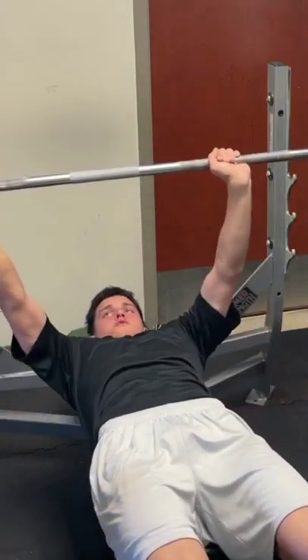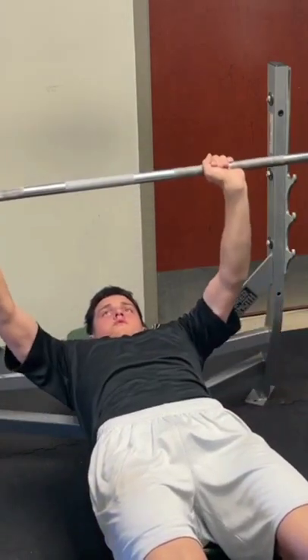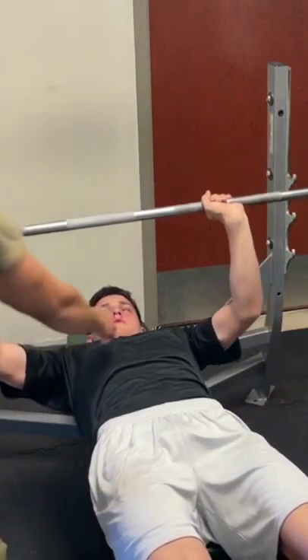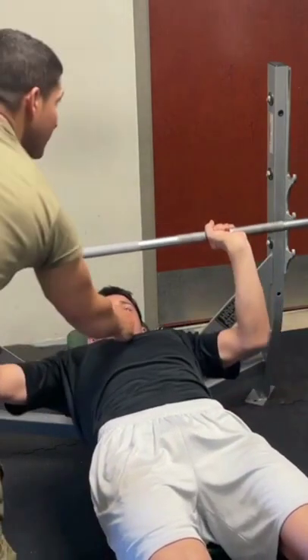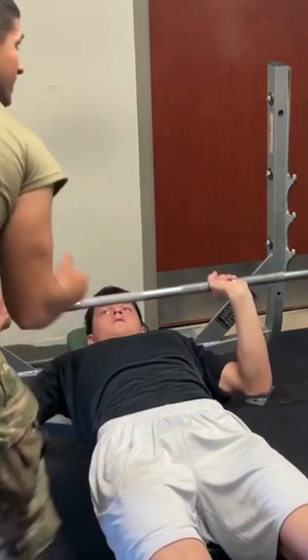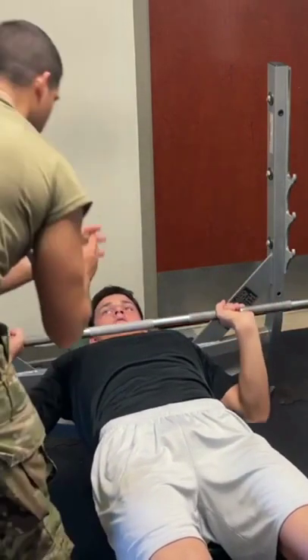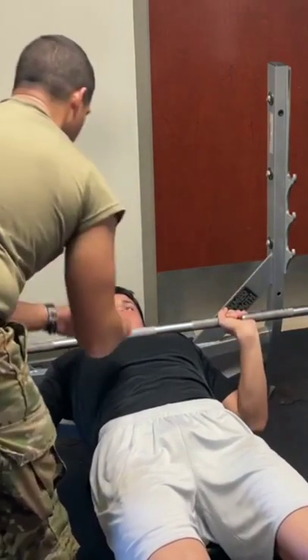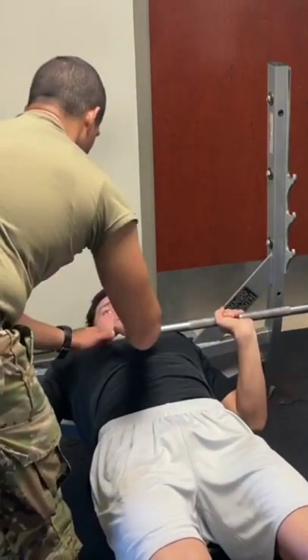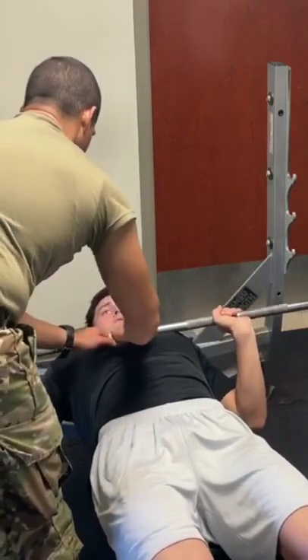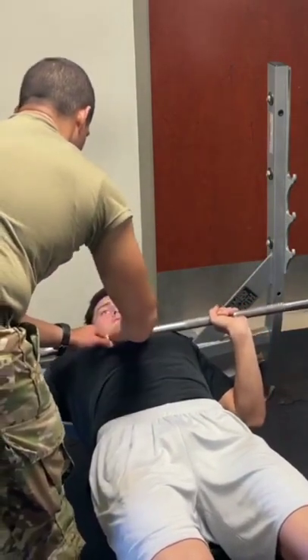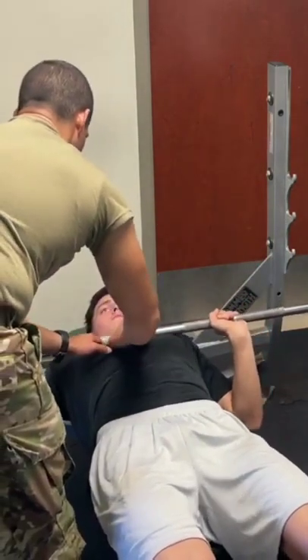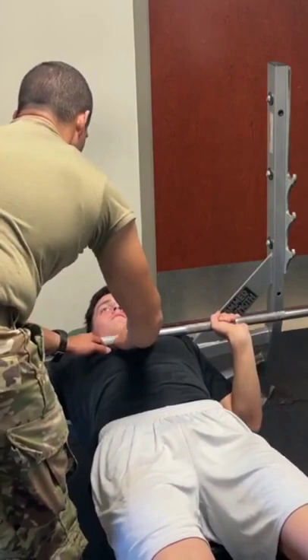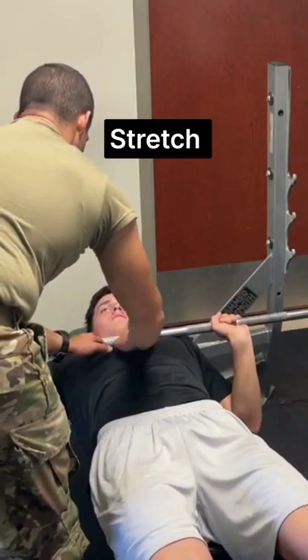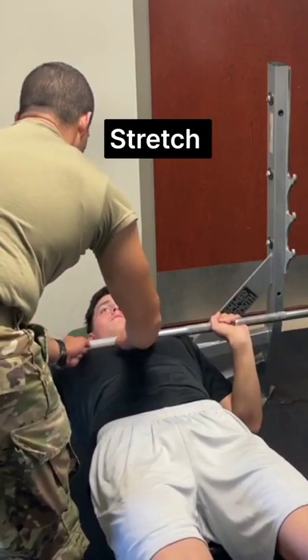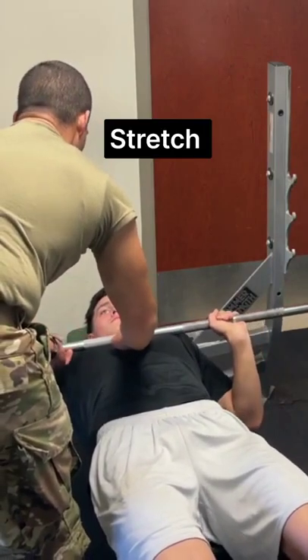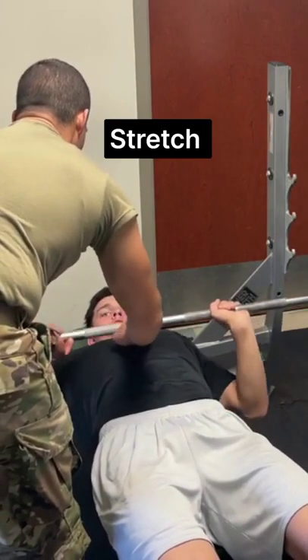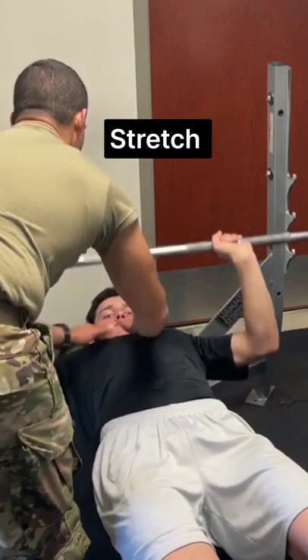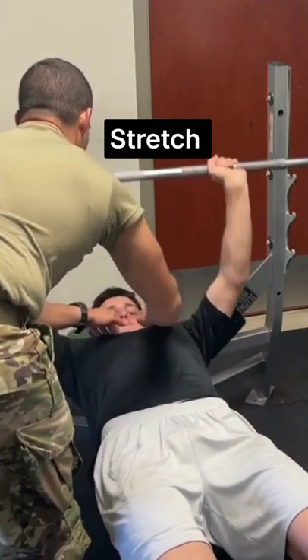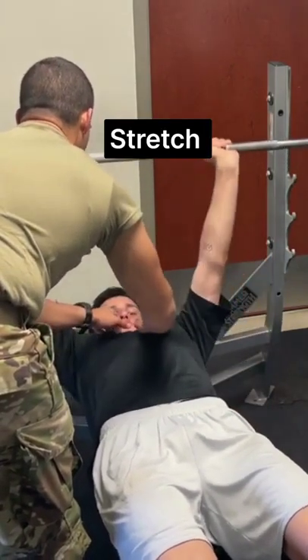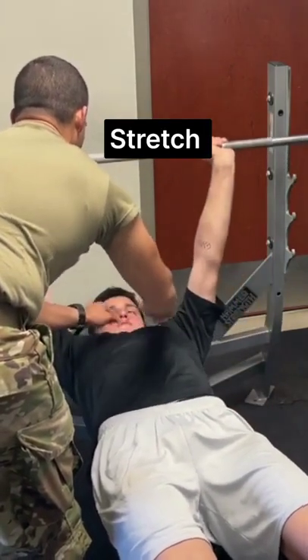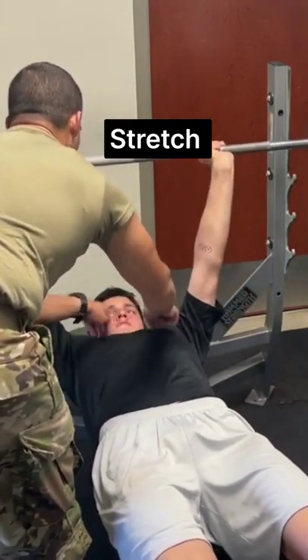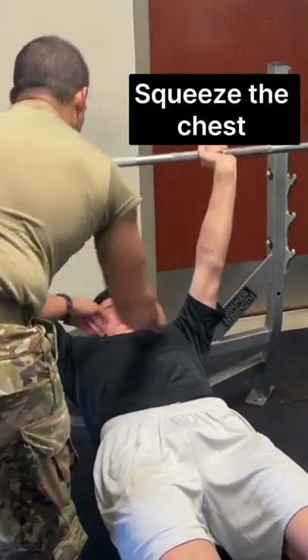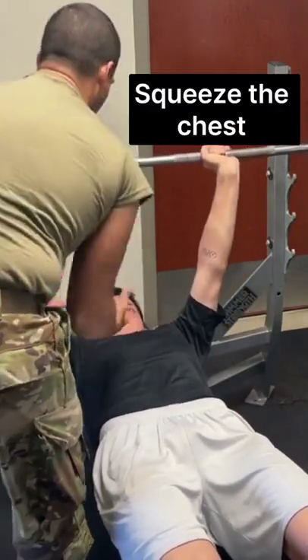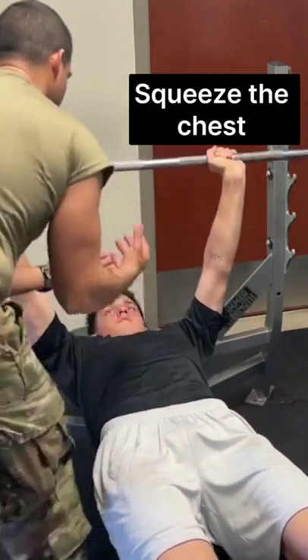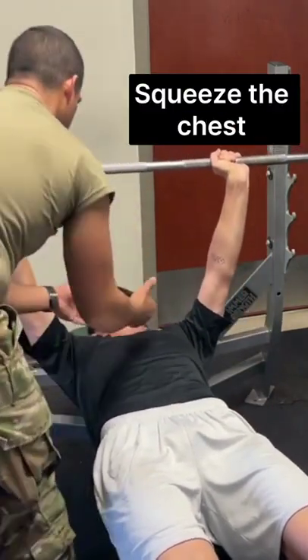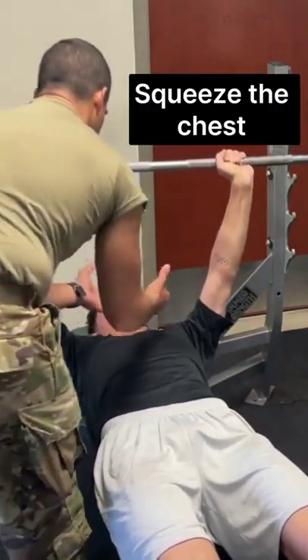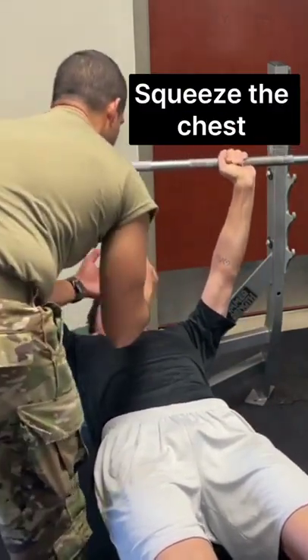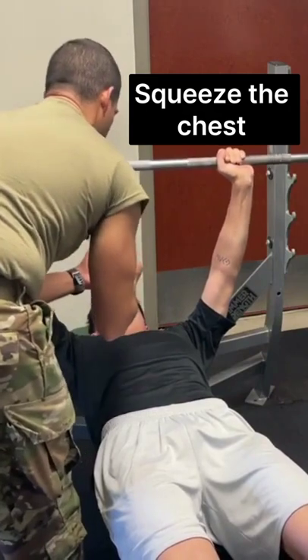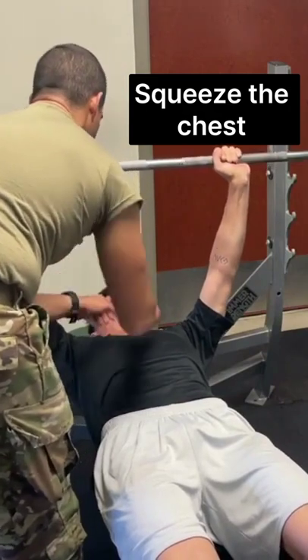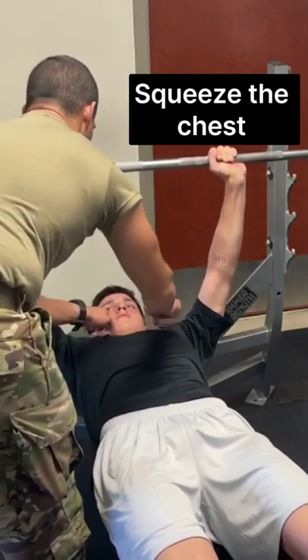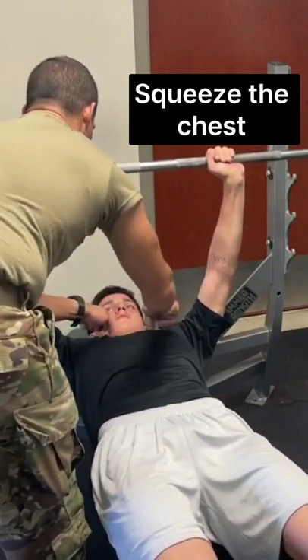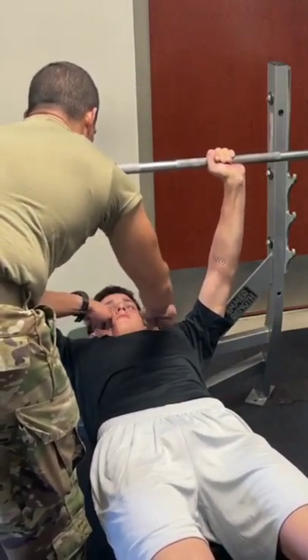You see how the chest got? Squeeze. Stretch. Stretch. Go ahead. Up, up. Squeeze the chest as you go up. Watch. You can tell when the chest is squeezed when it's so tense.